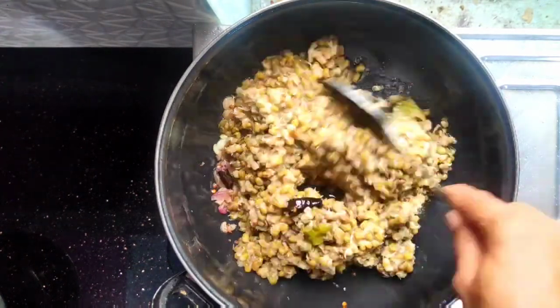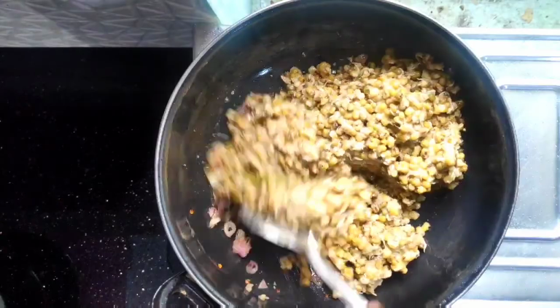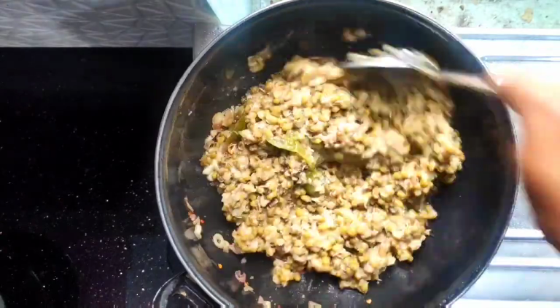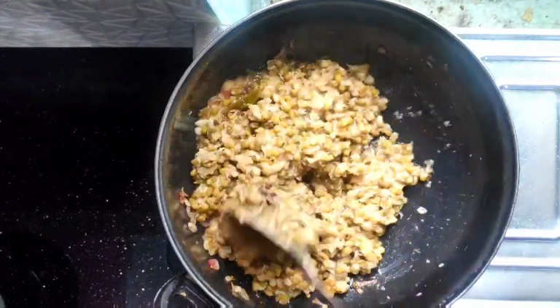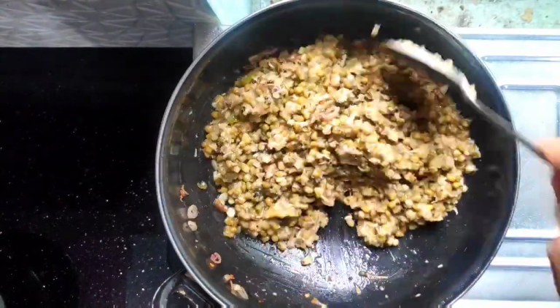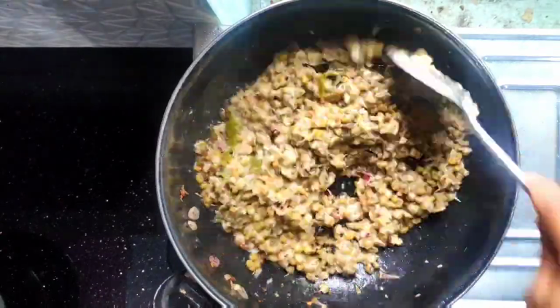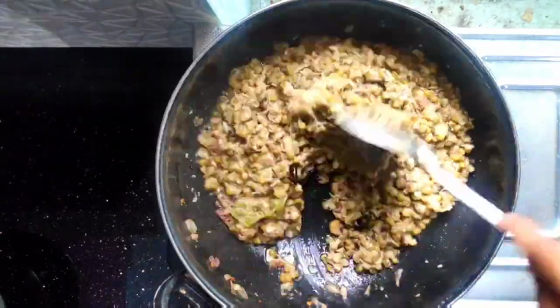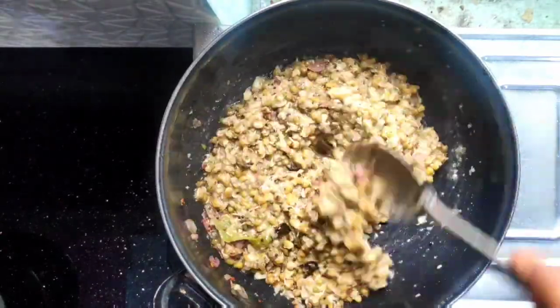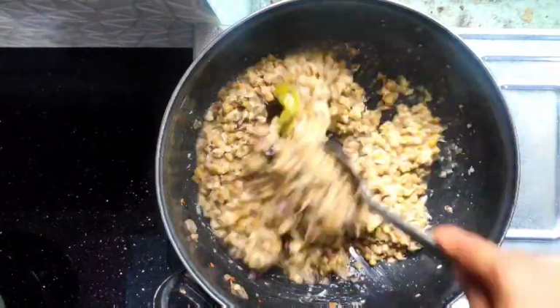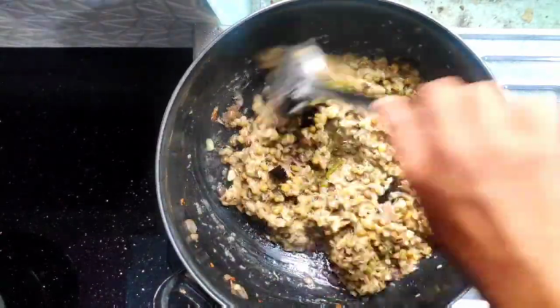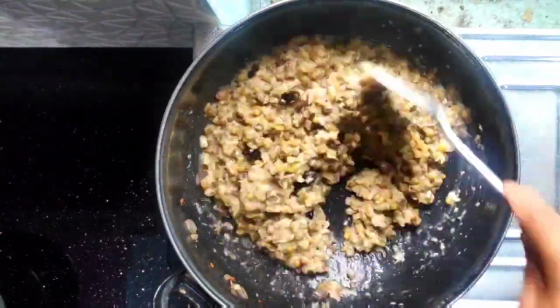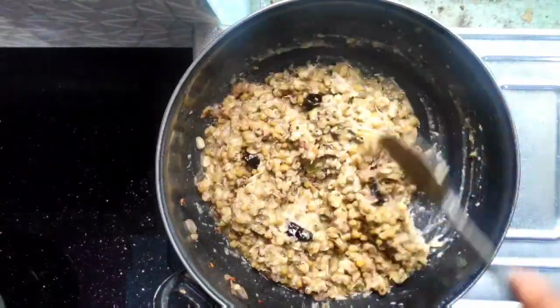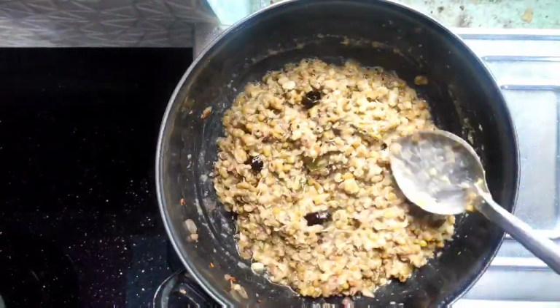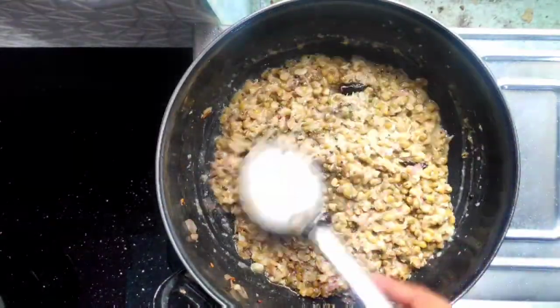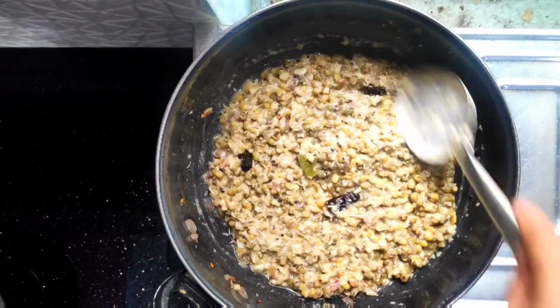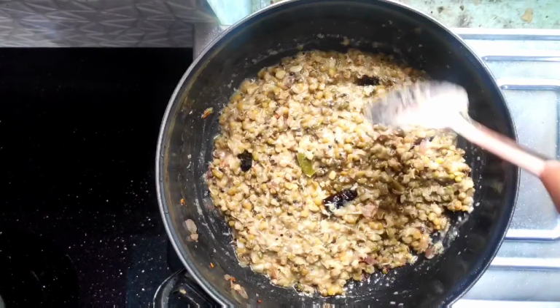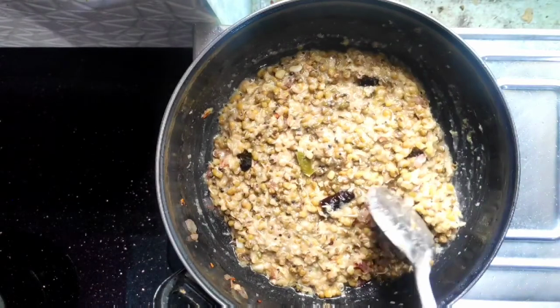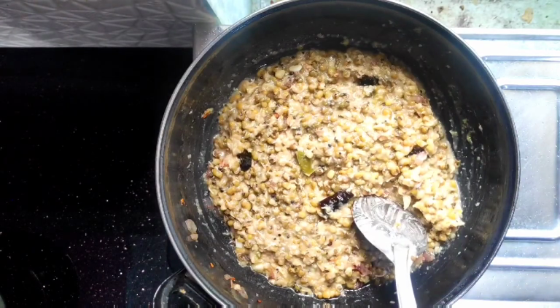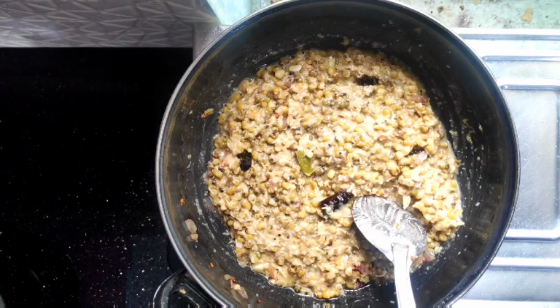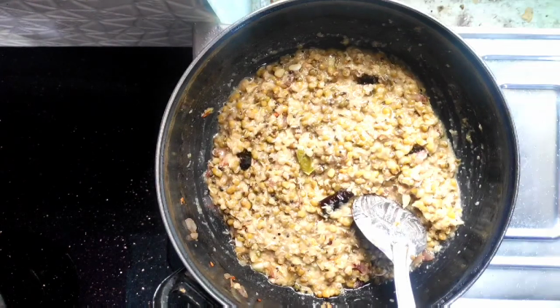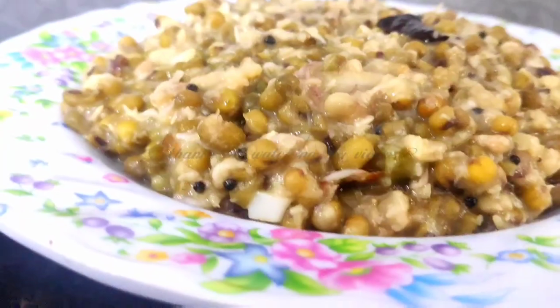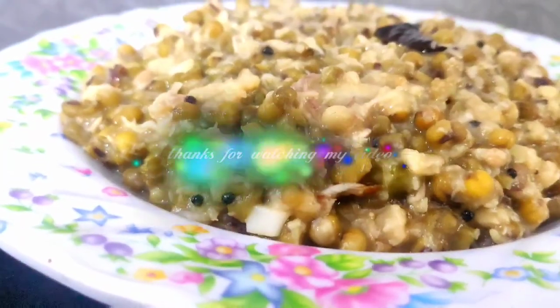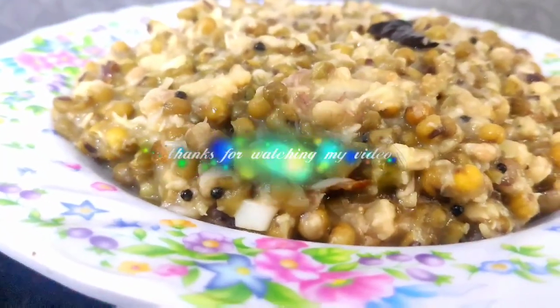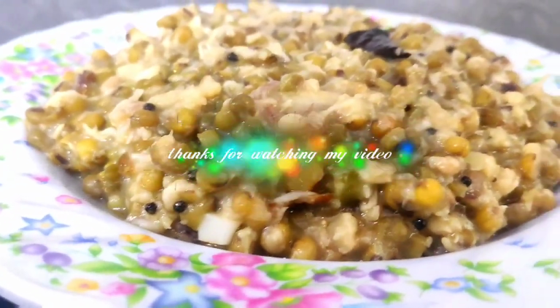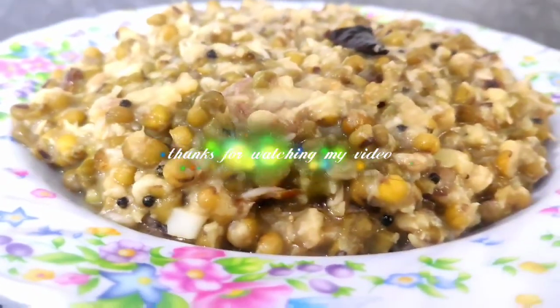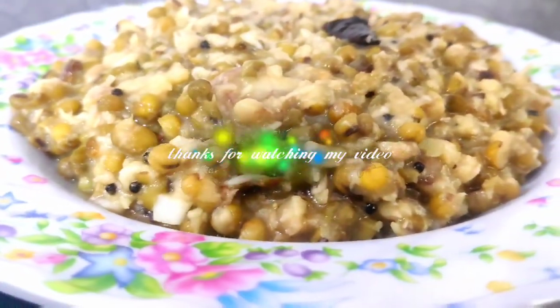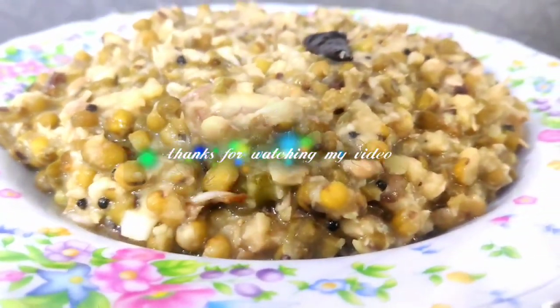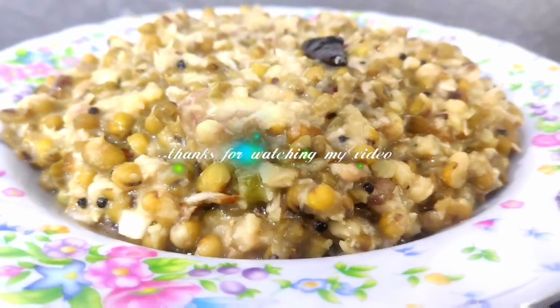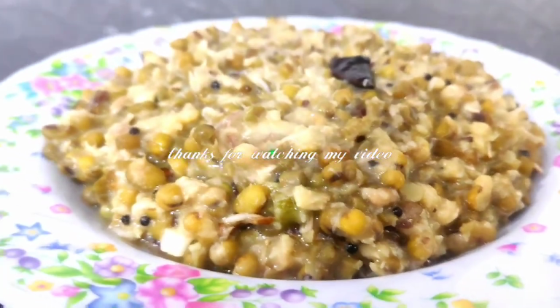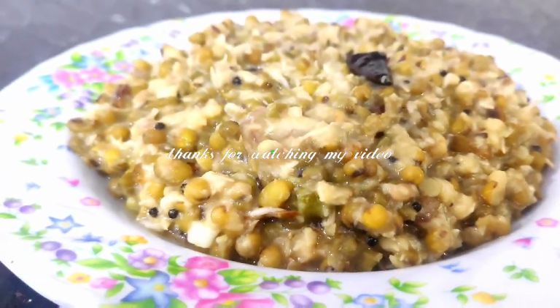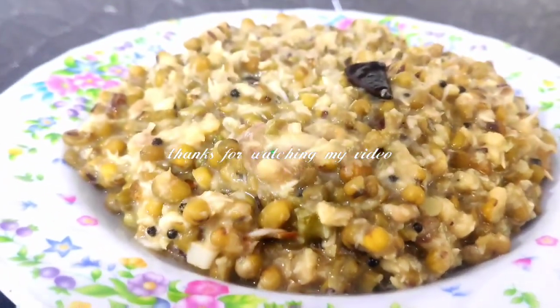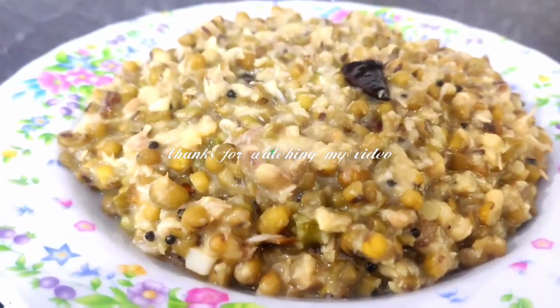Let's try a healthy recipe for everyone. It's very simple and healthy. It's ready — a small, simple recipe.